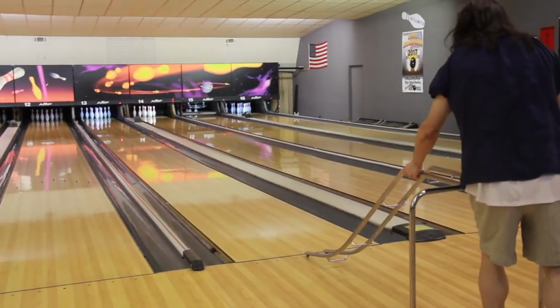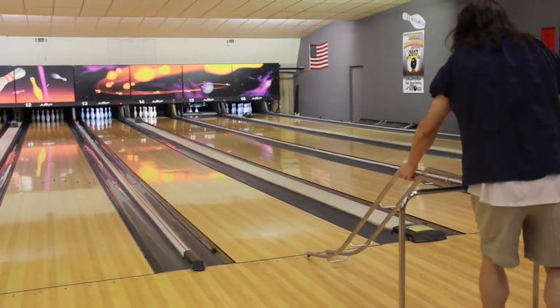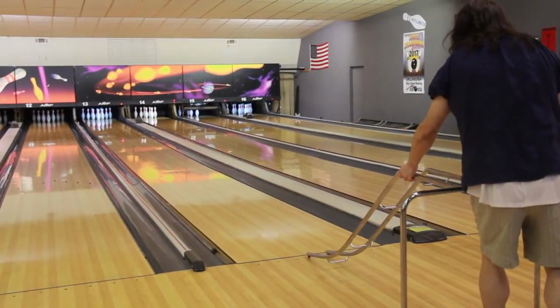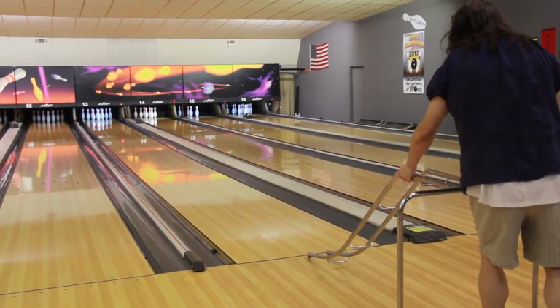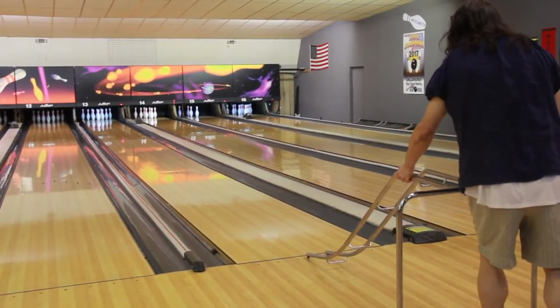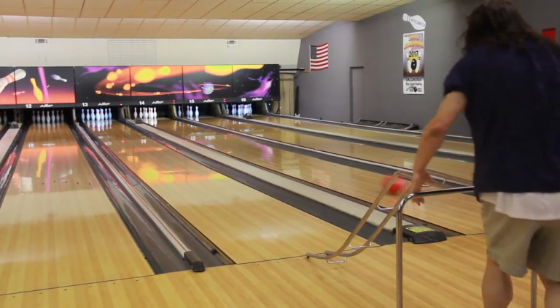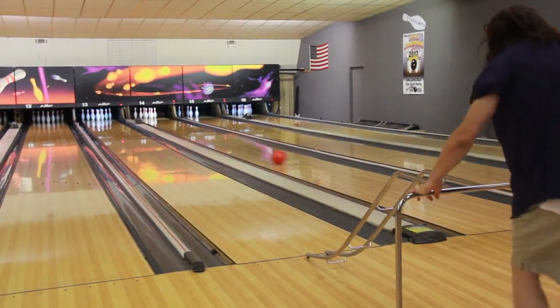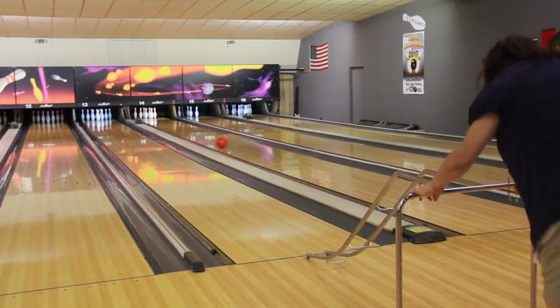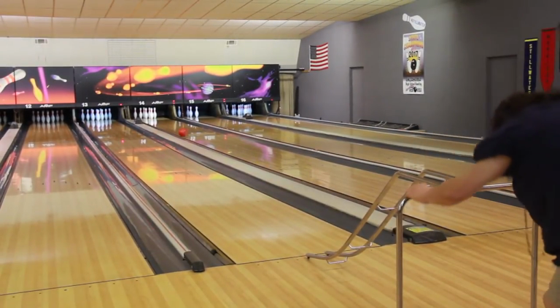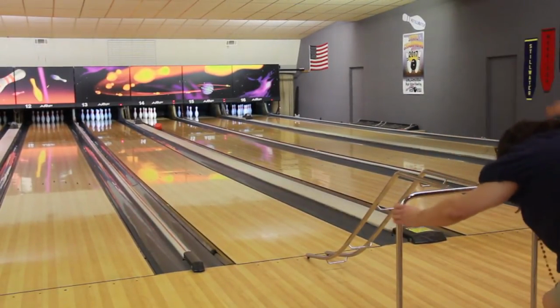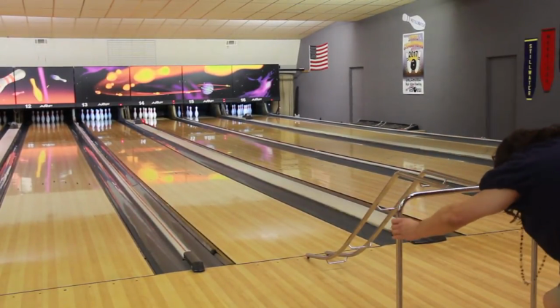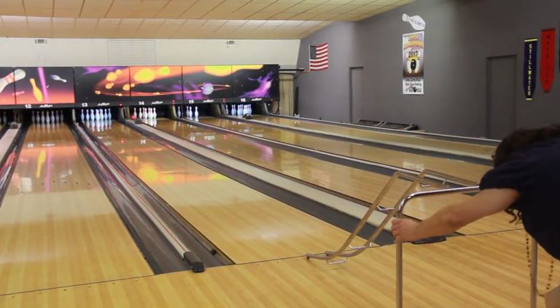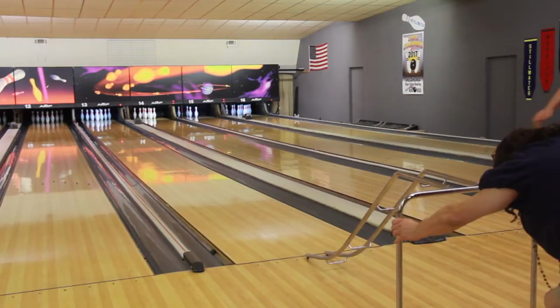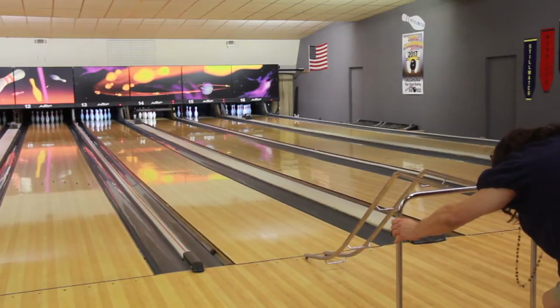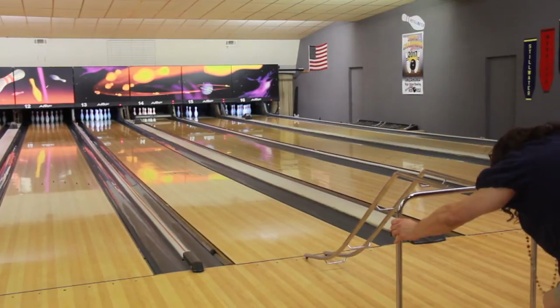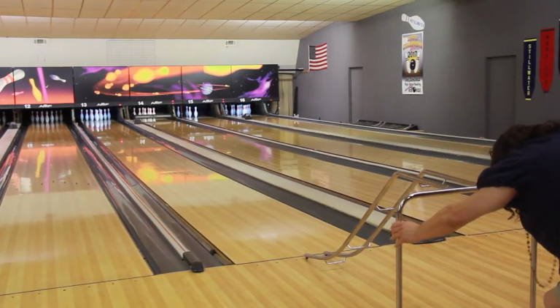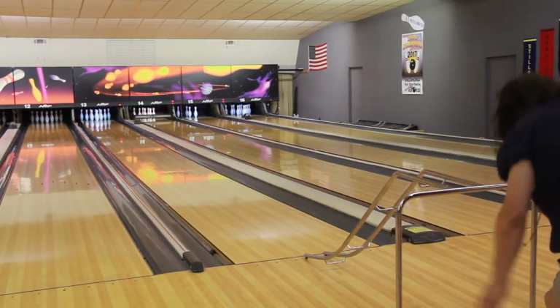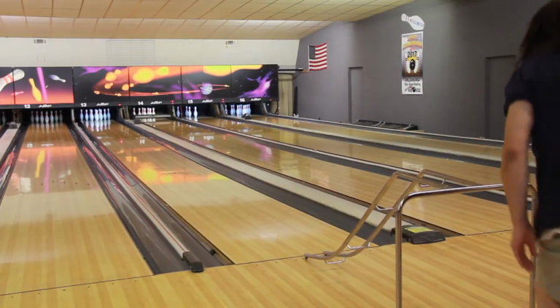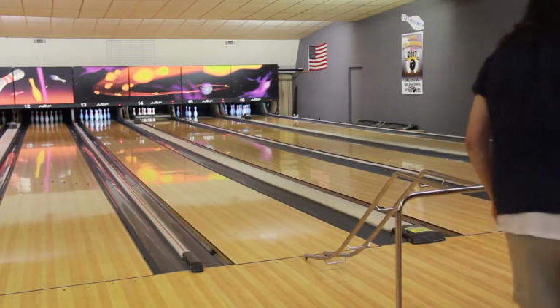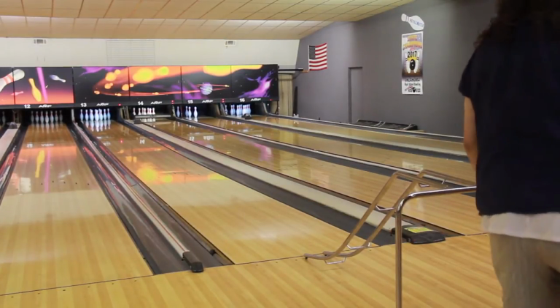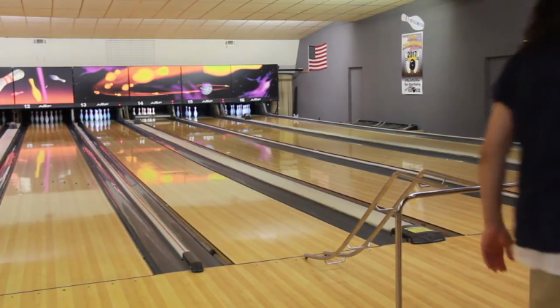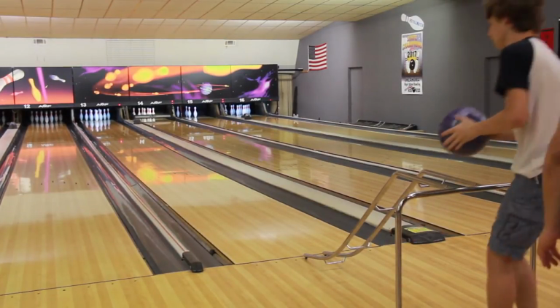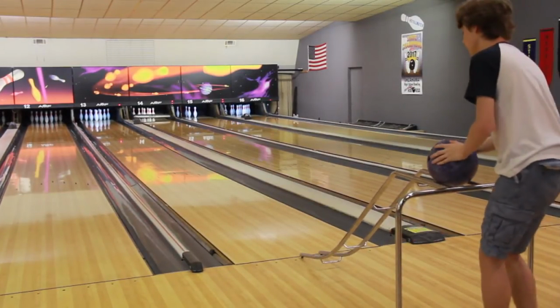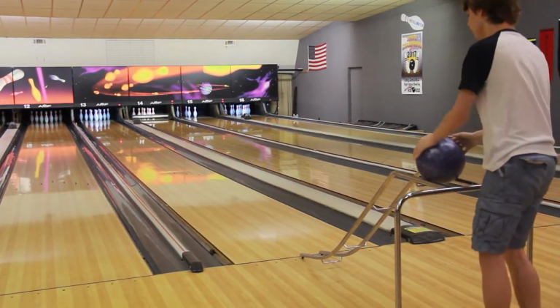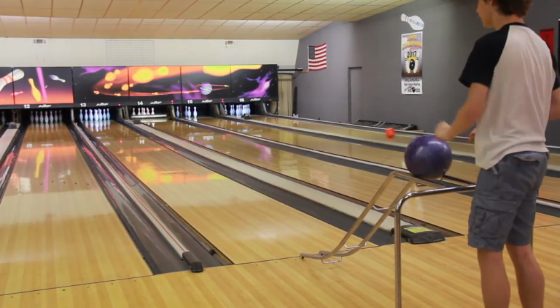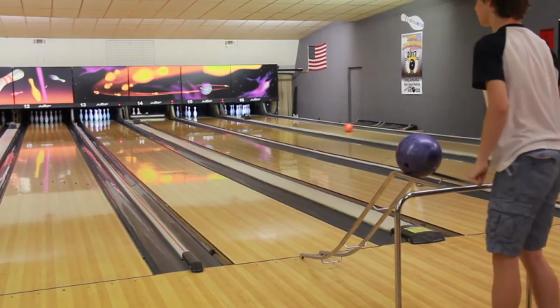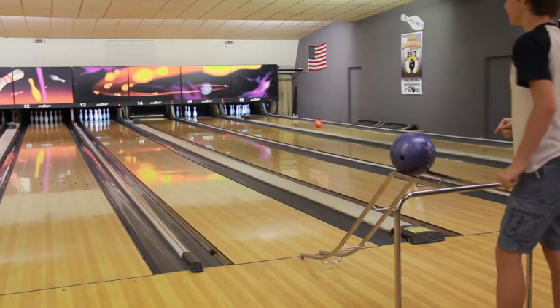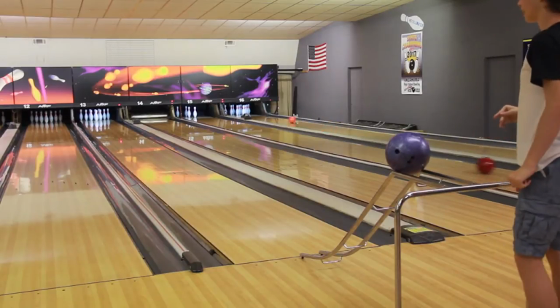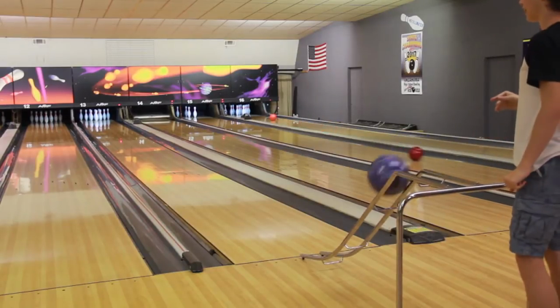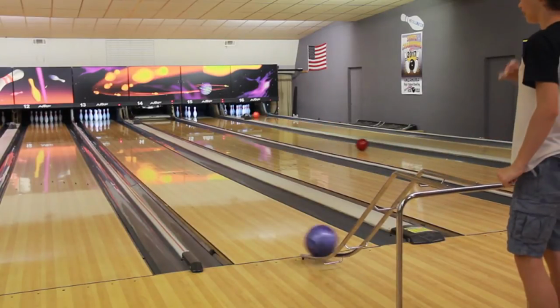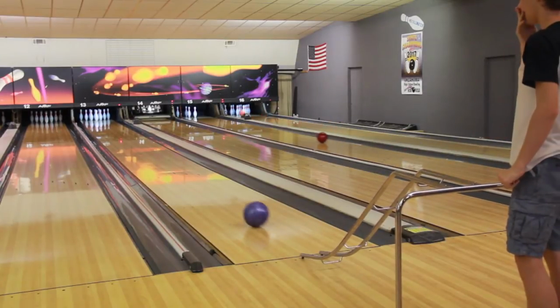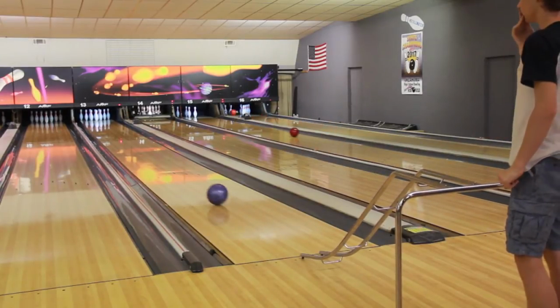This is the bowling ramp from Flag House. It's designed to help those in wheelchairs as well as those with low muscle tone or a limited range of motion in their arms to take part in the fun of bowling.